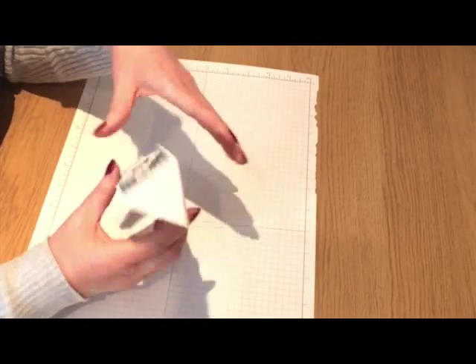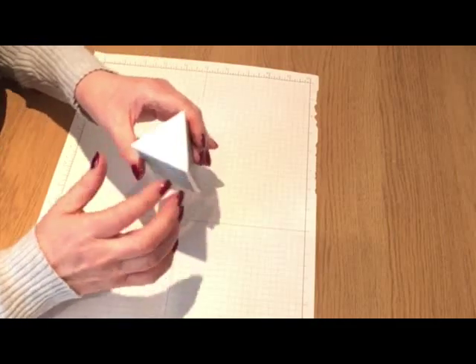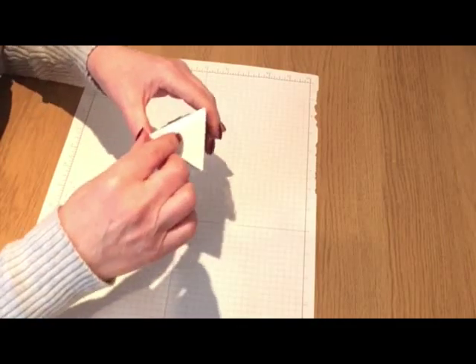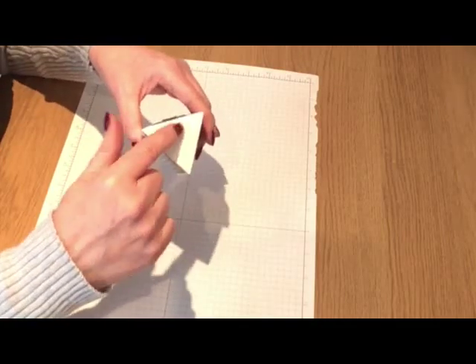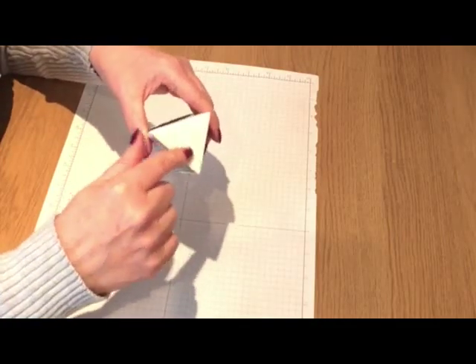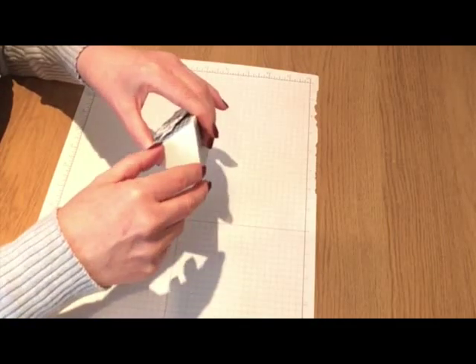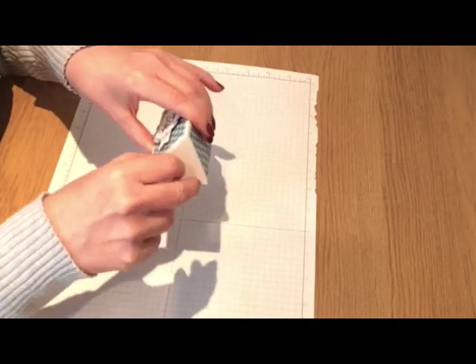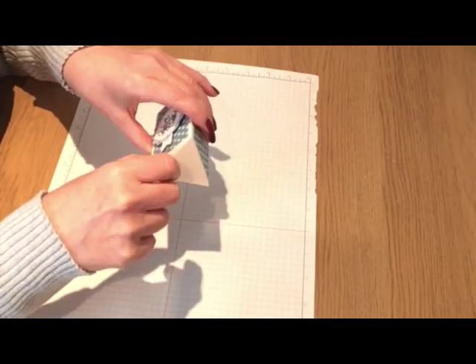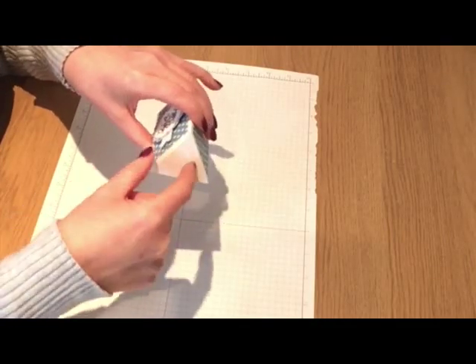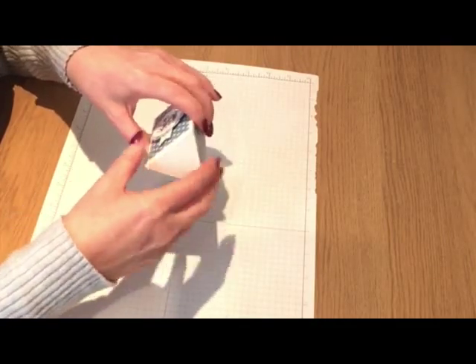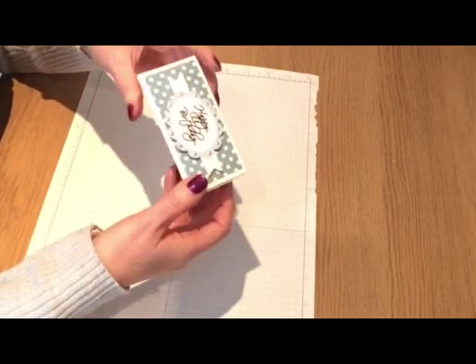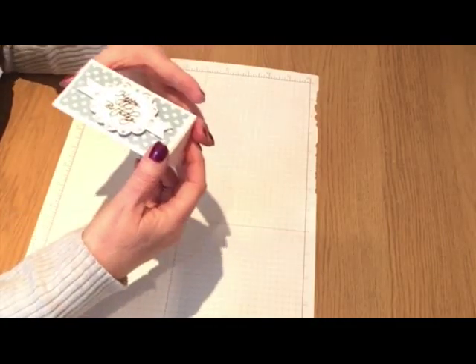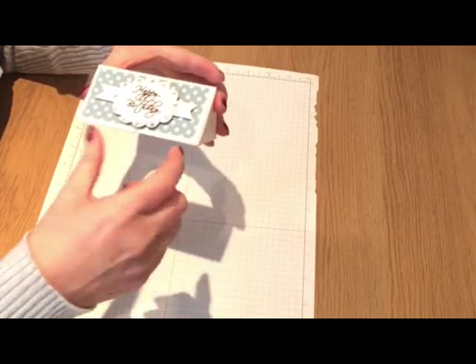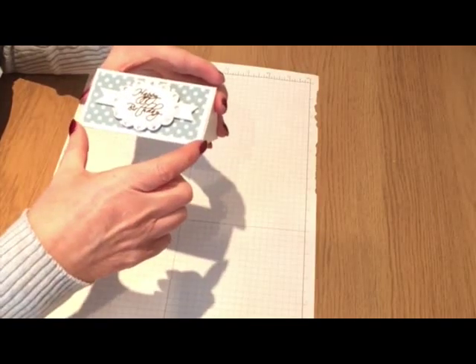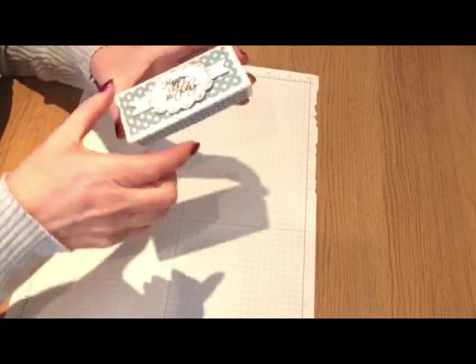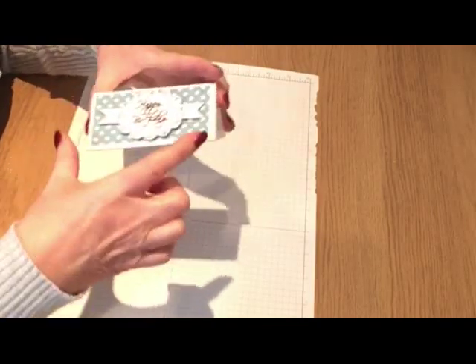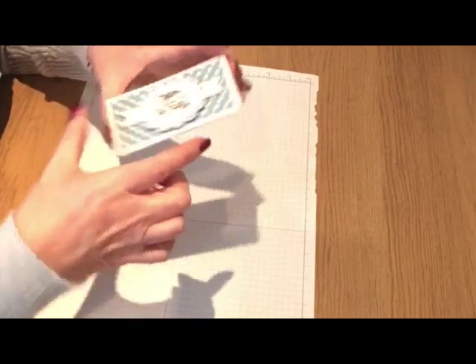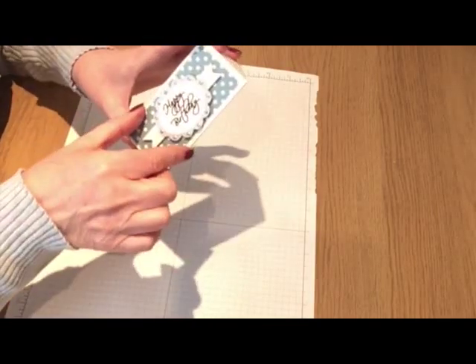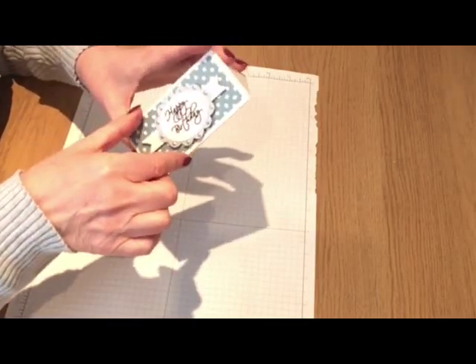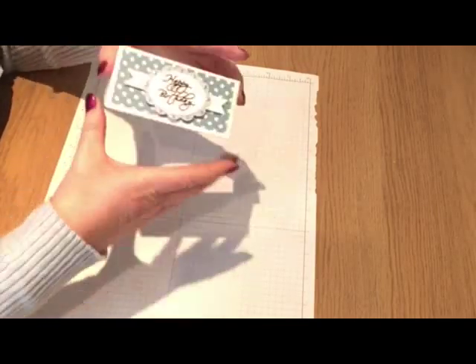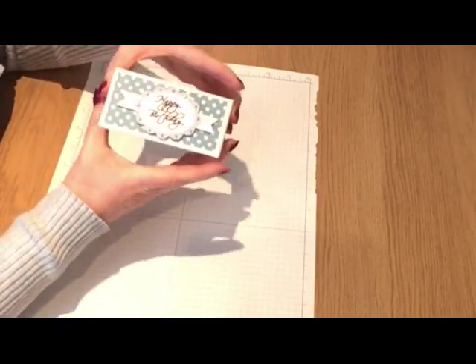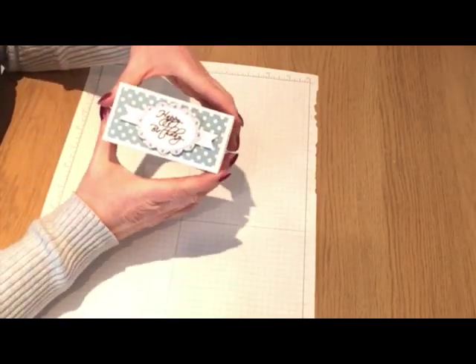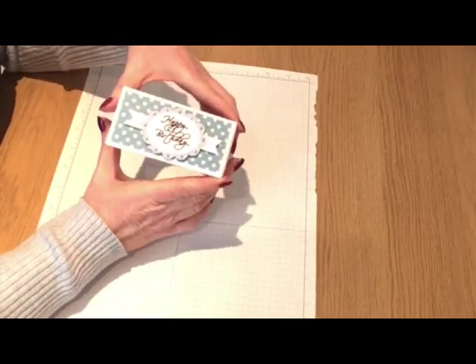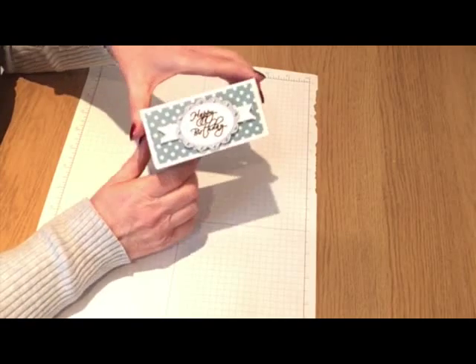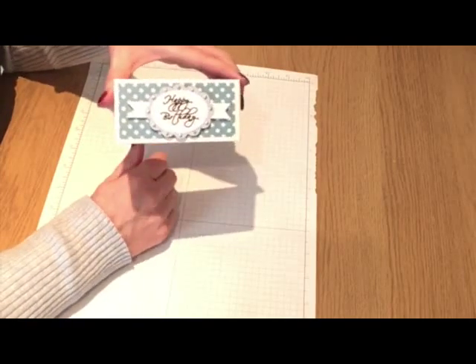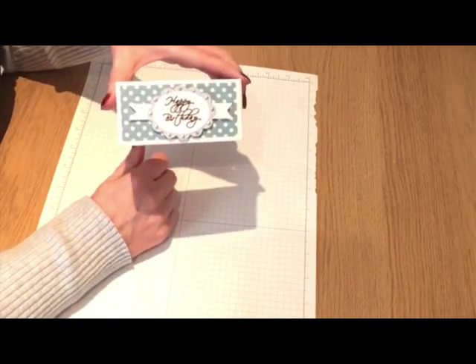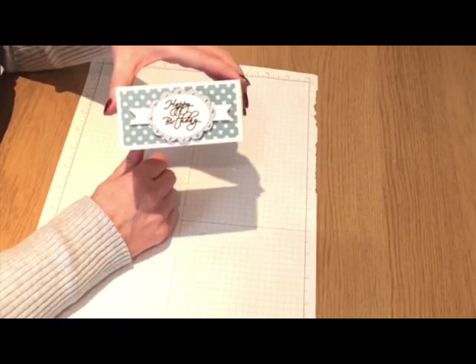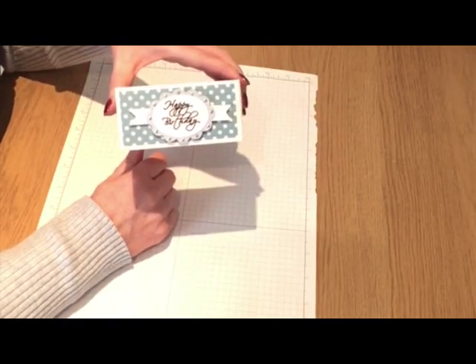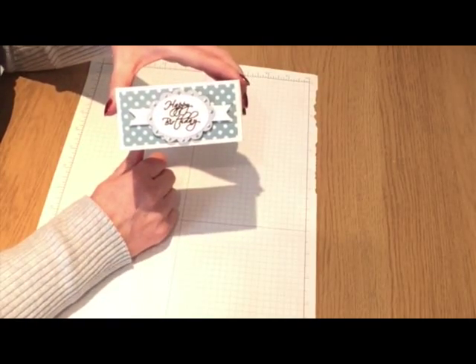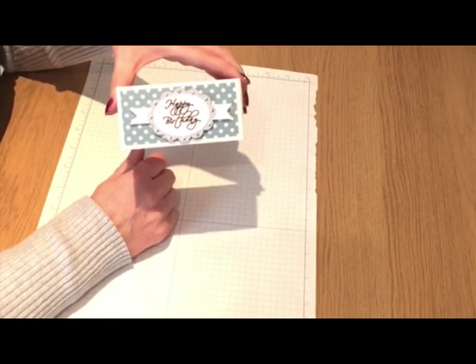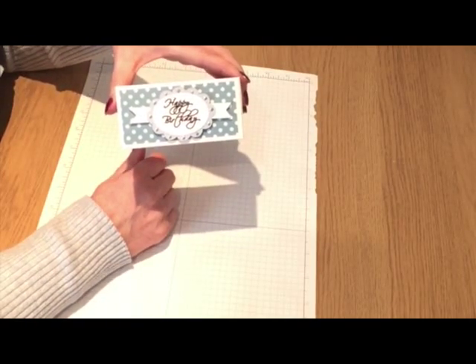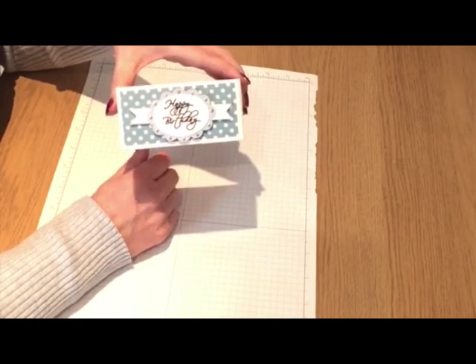It's a box that once you seal it you've got to break into to open. It's not got flaps on it but it's four inches by two inches. So this is what I'm going to show you how I designed in Scan & Cut Canvas in today's project.